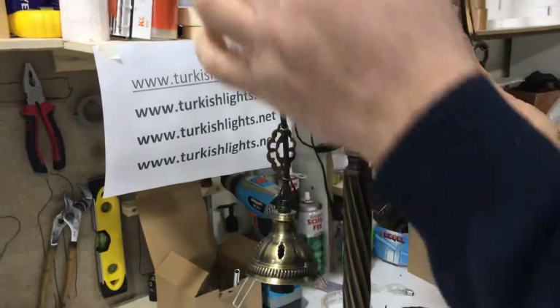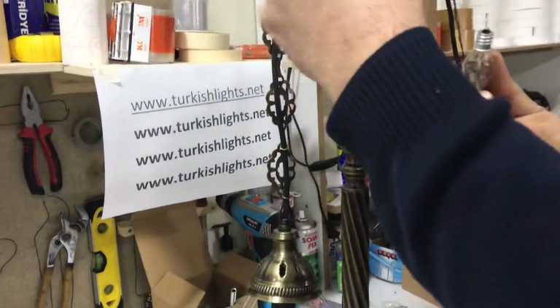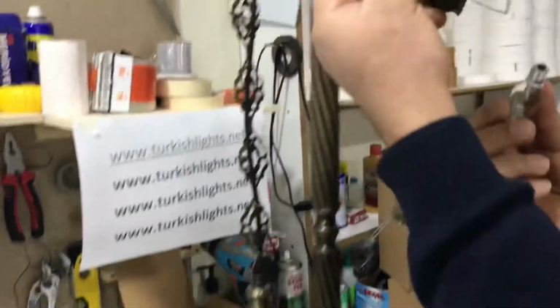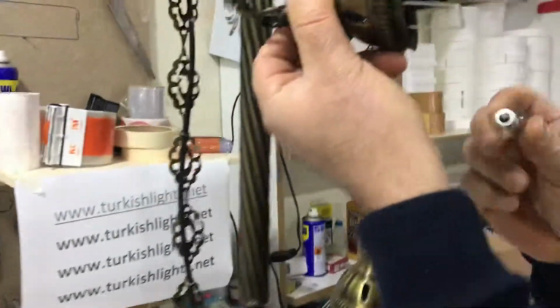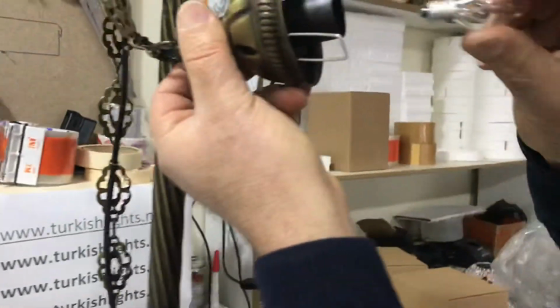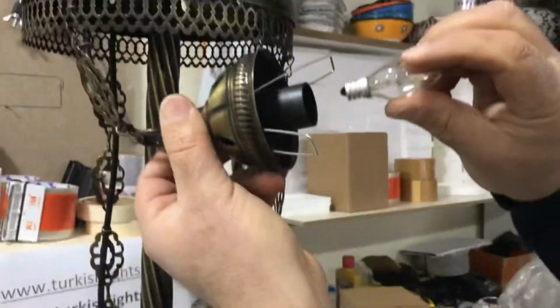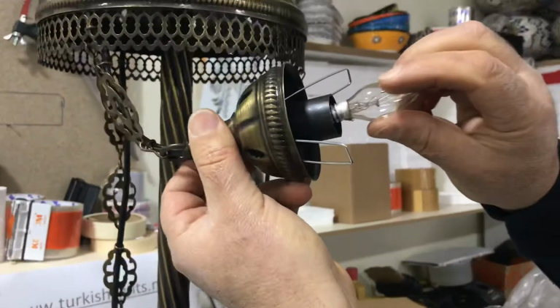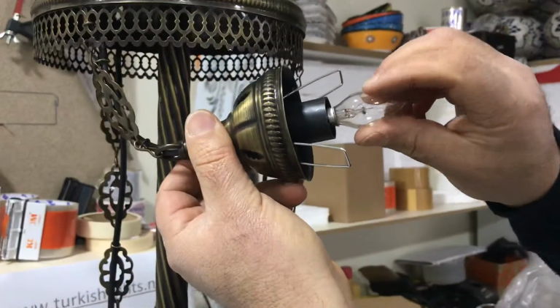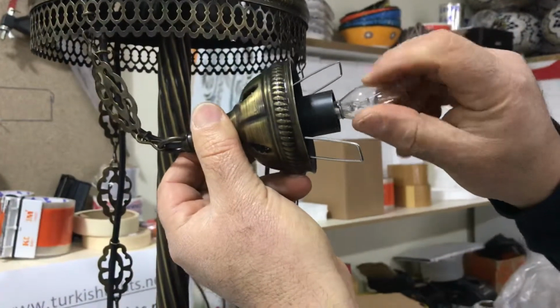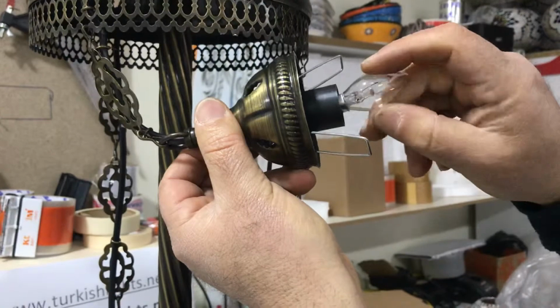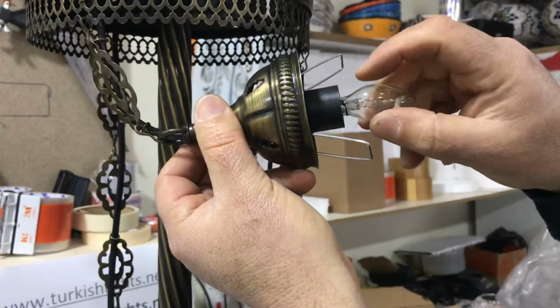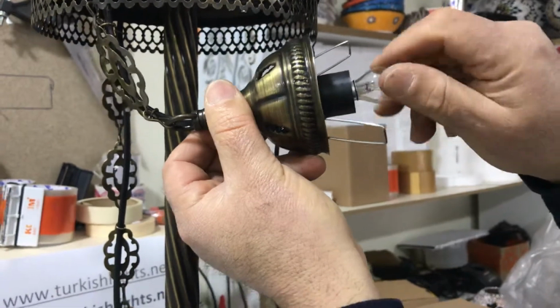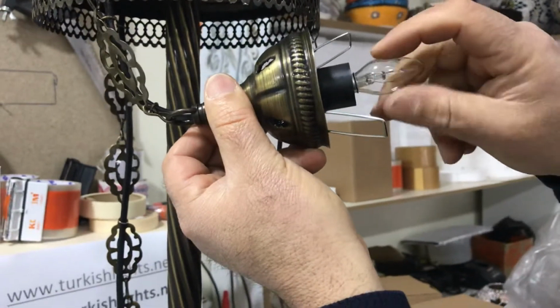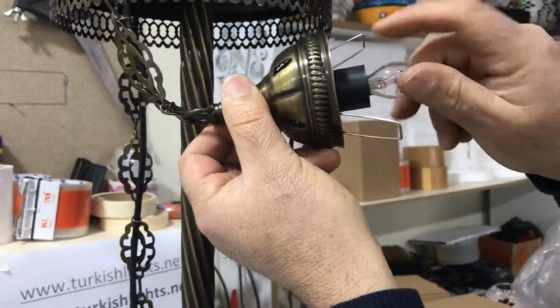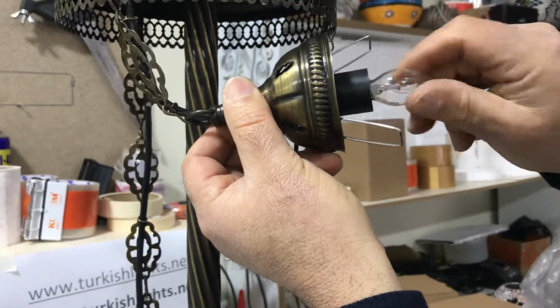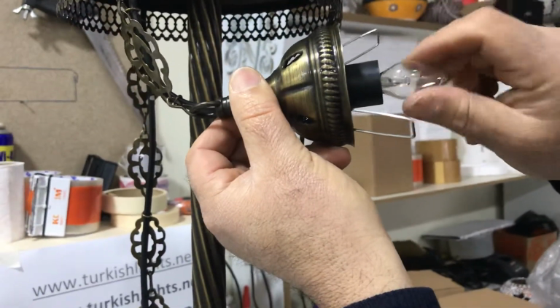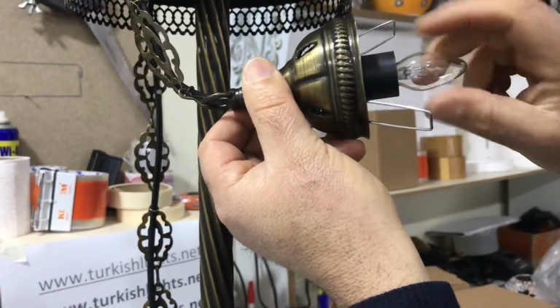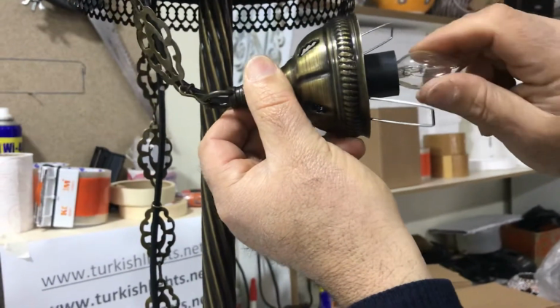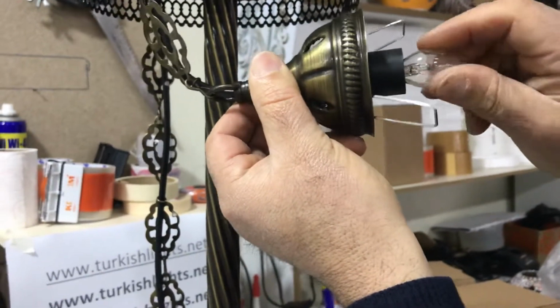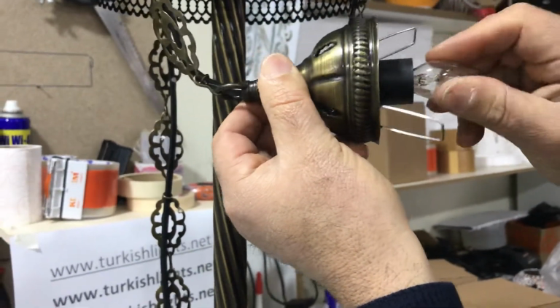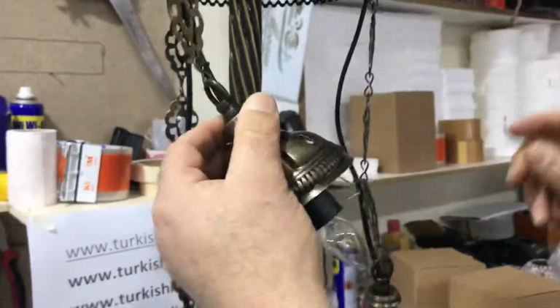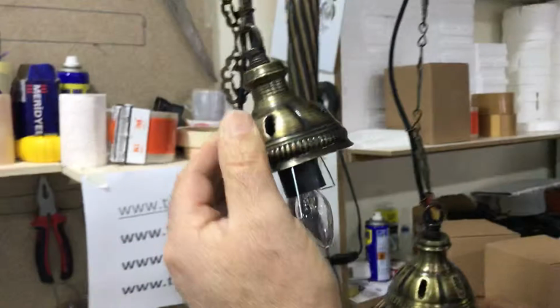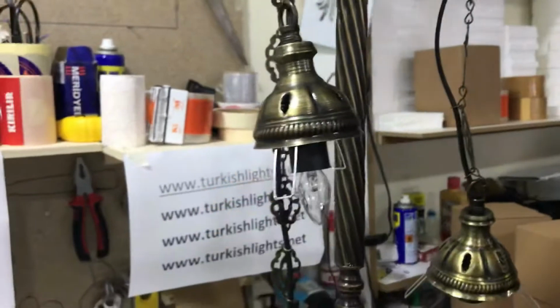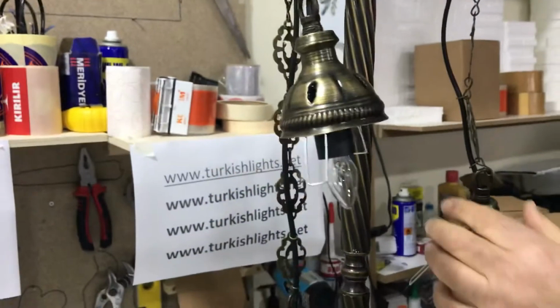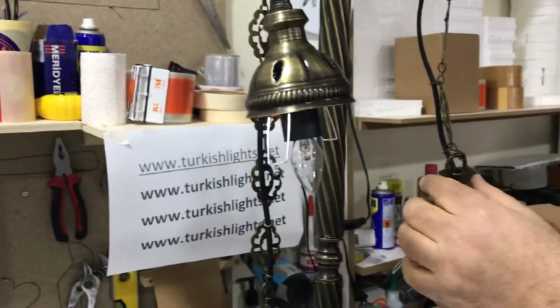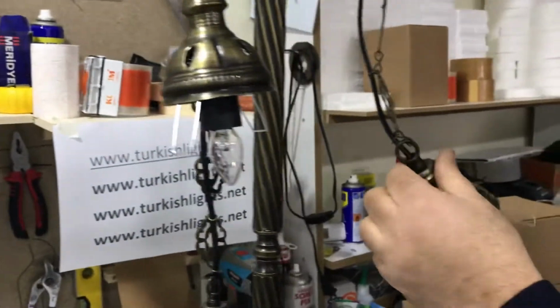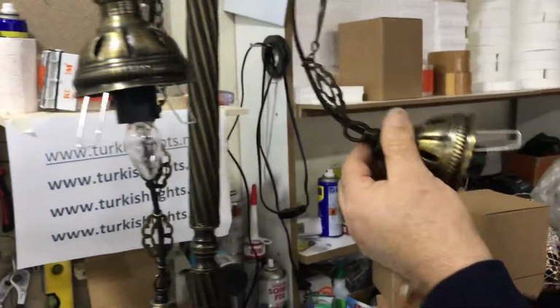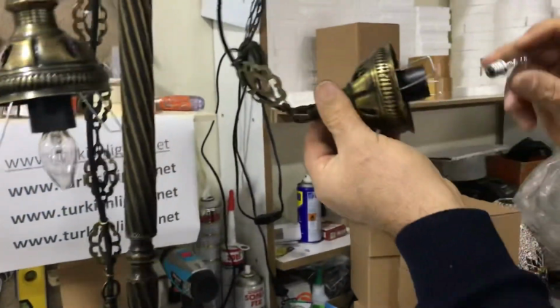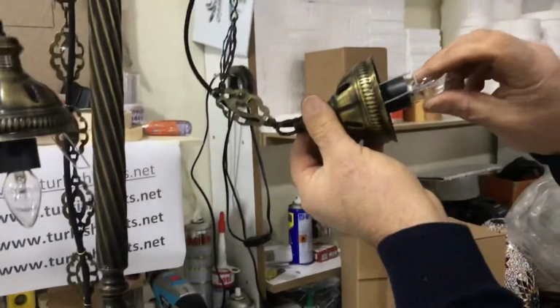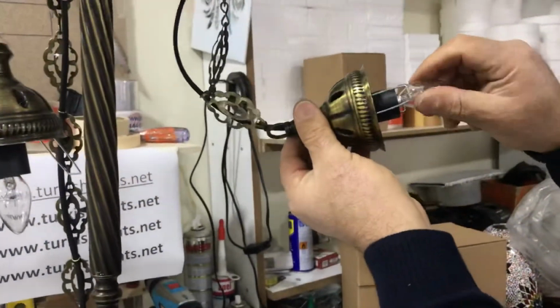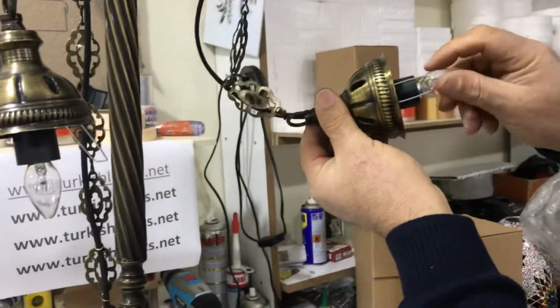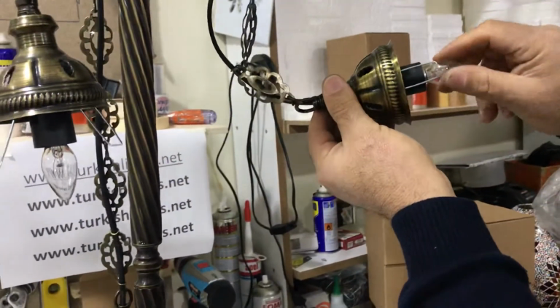We'll make sure to send you the right system. Put the bulb in slowly. If you are in America we'll send you the American system; if you are in another country we'll send you the right system. Put all the bulbs in first.